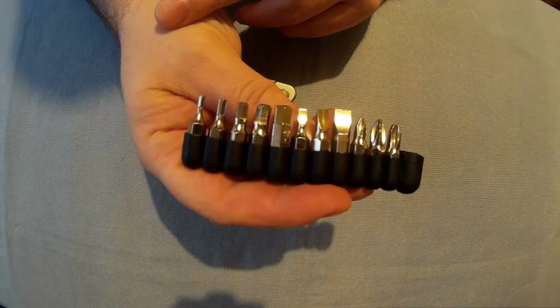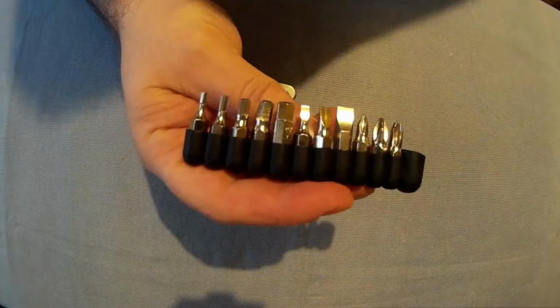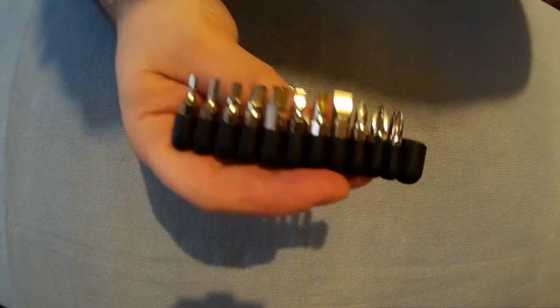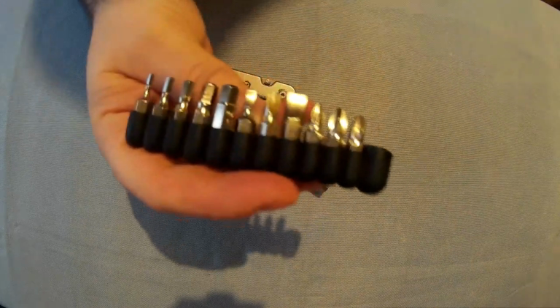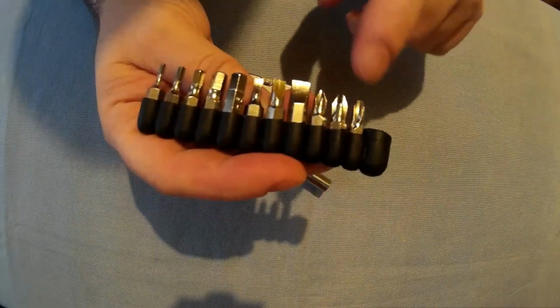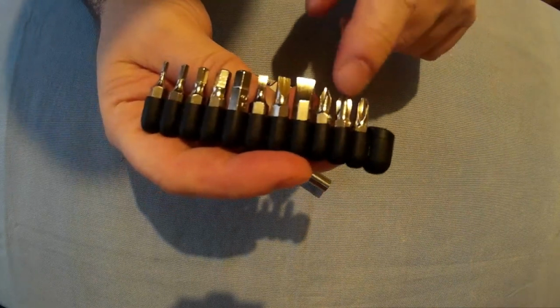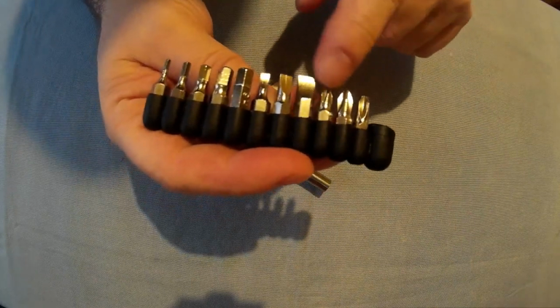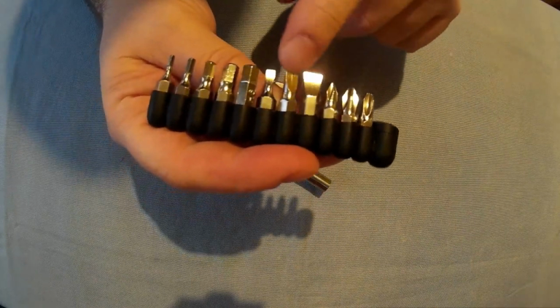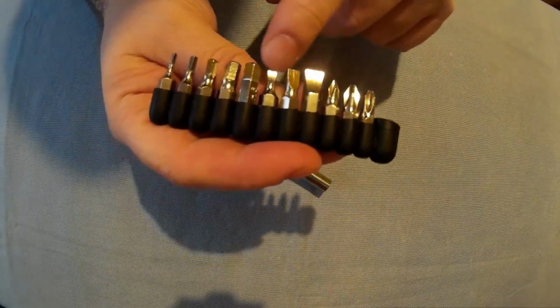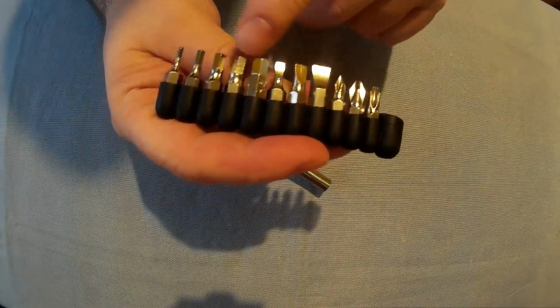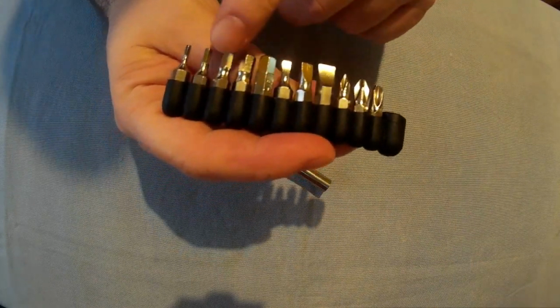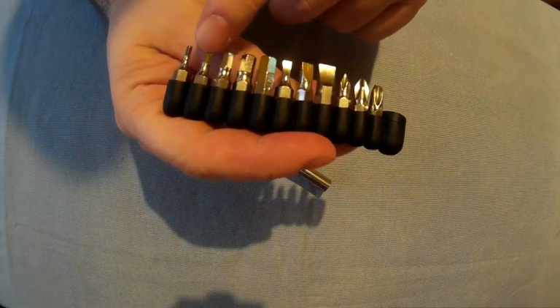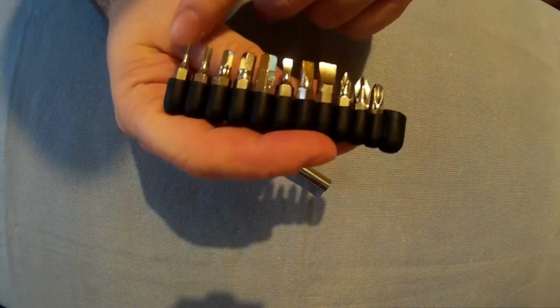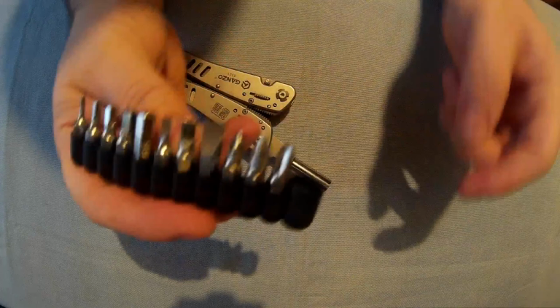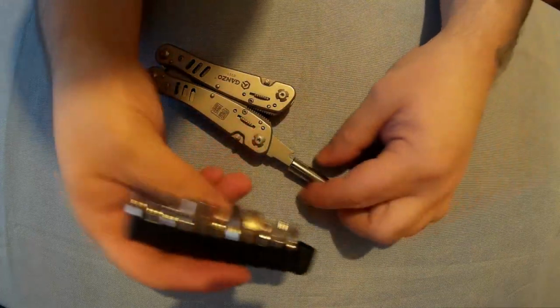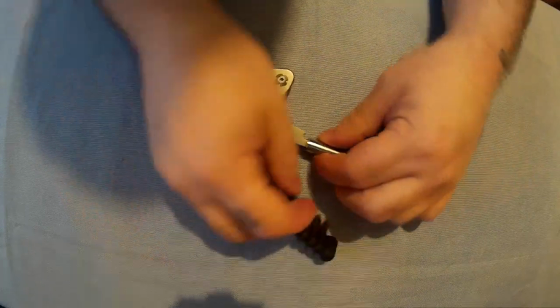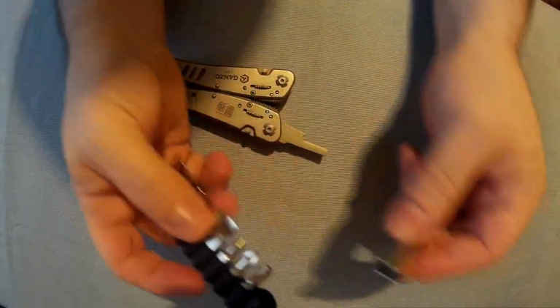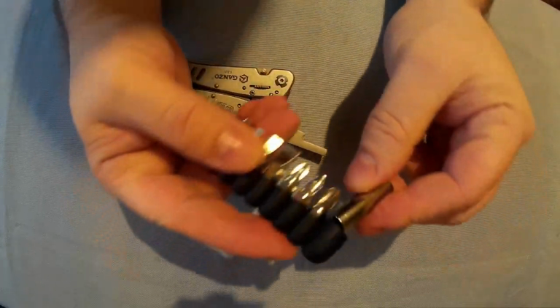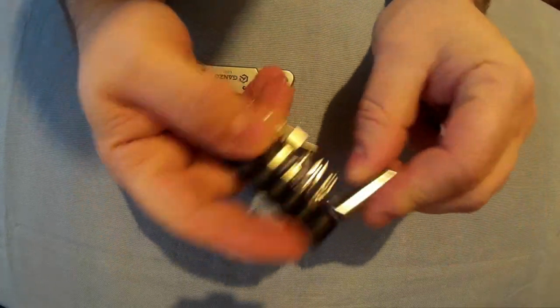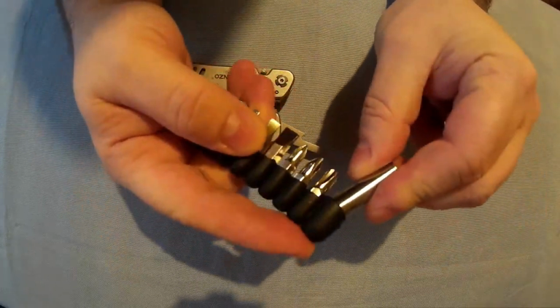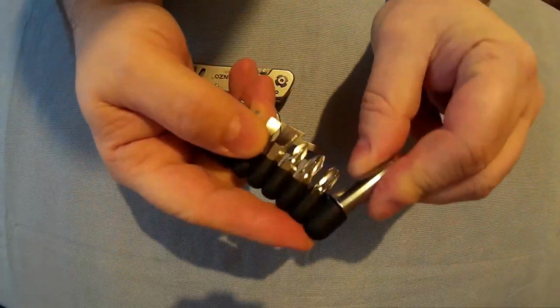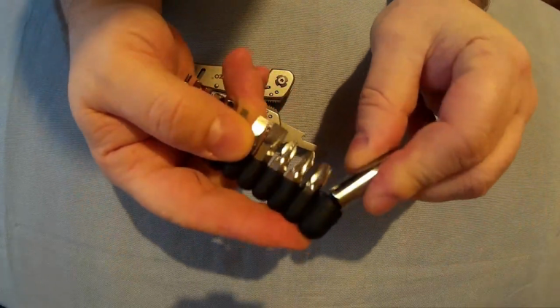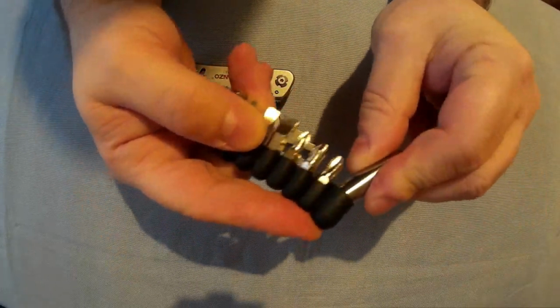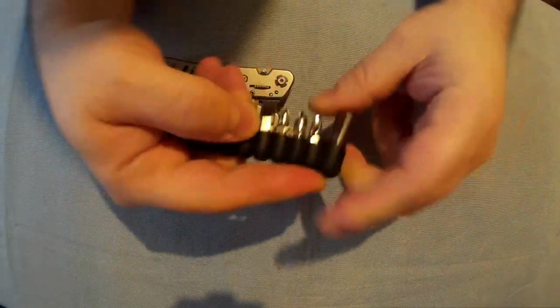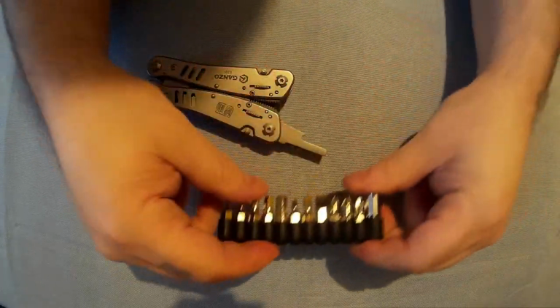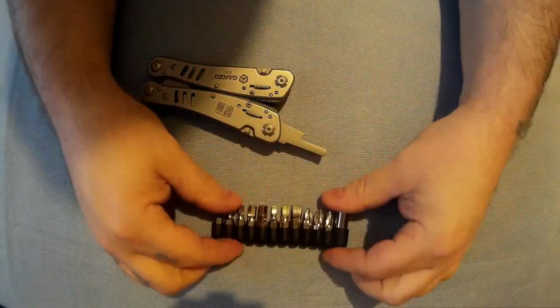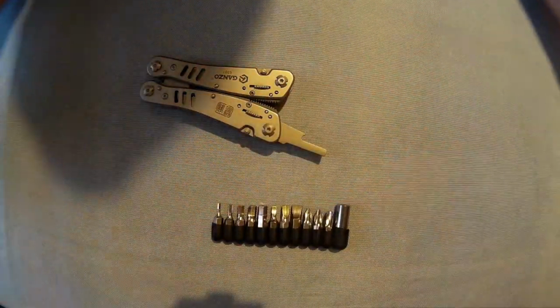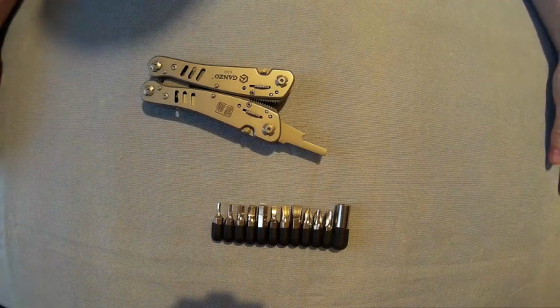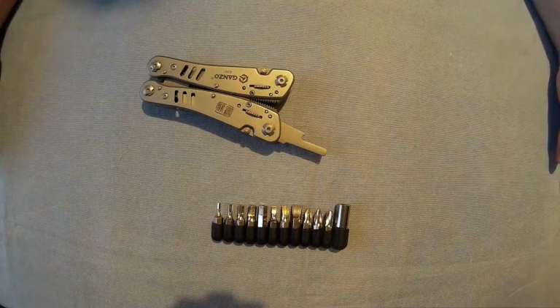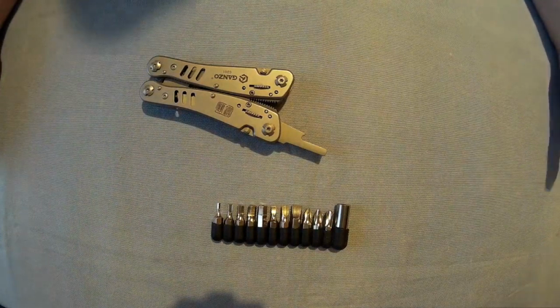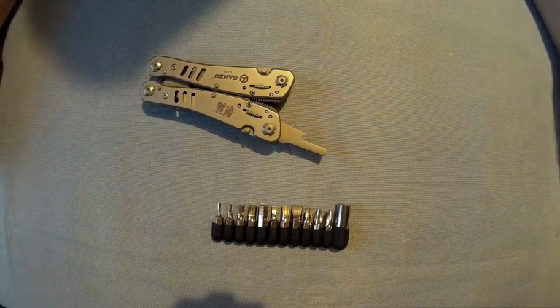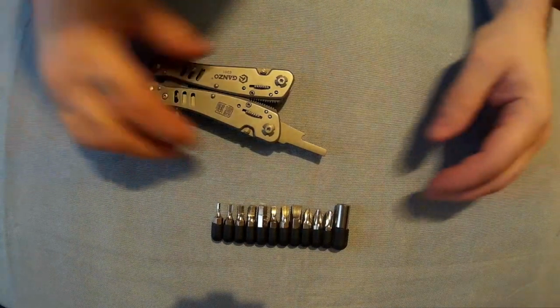How many bits do you get? Eleven bits in total, plus the actual connector. I think that's very good.